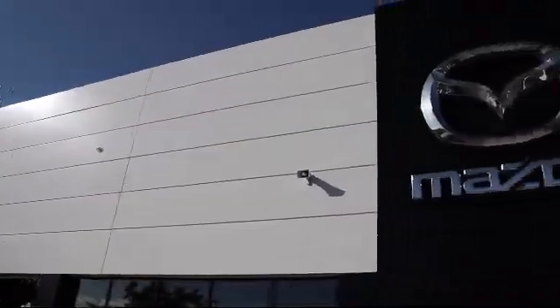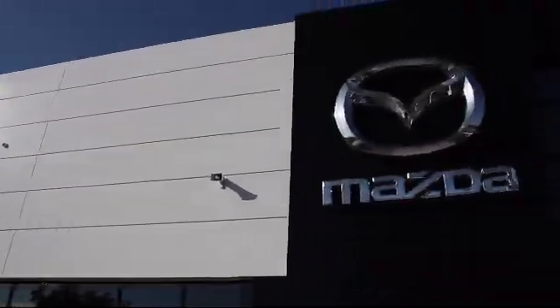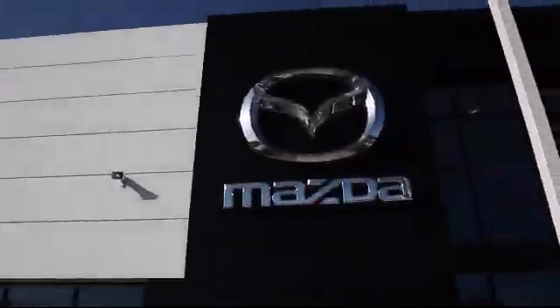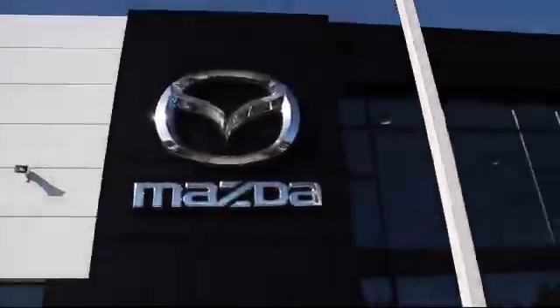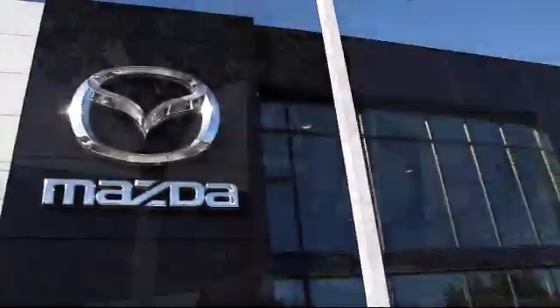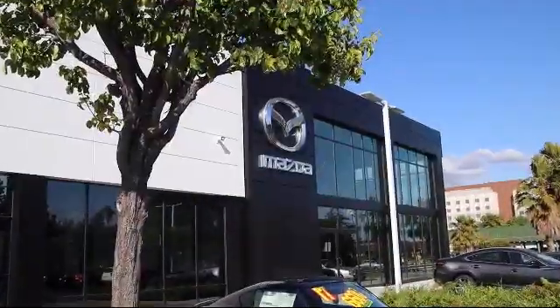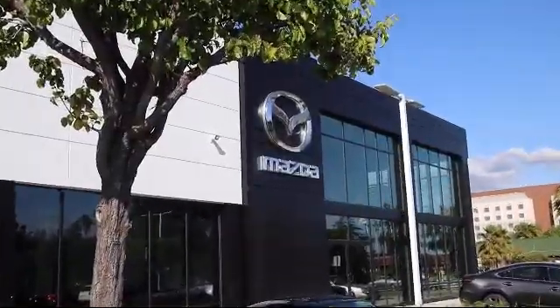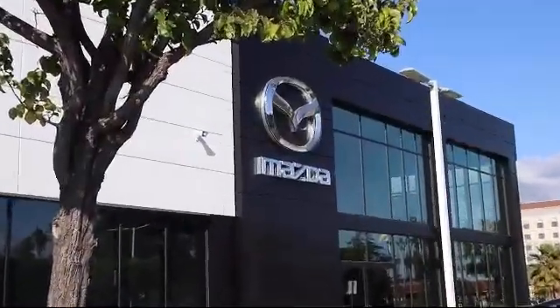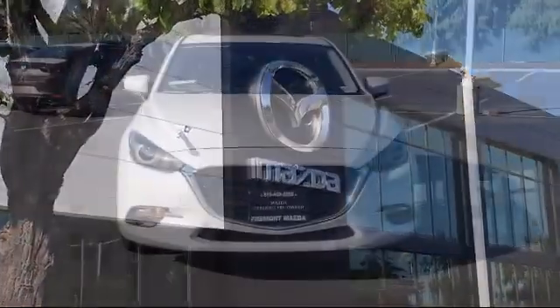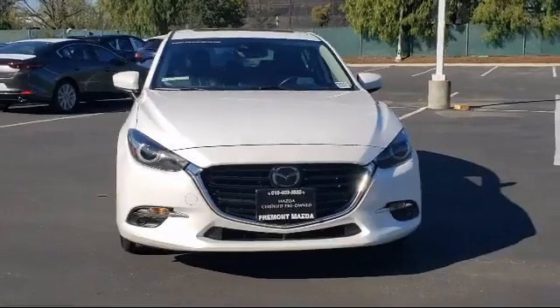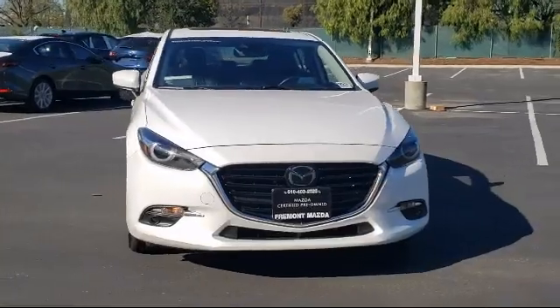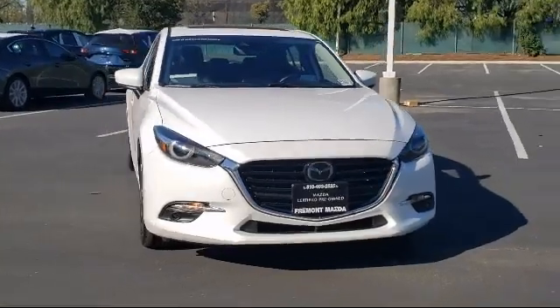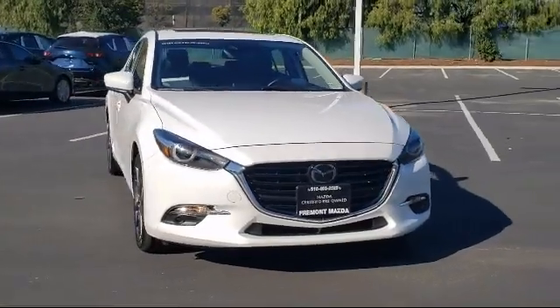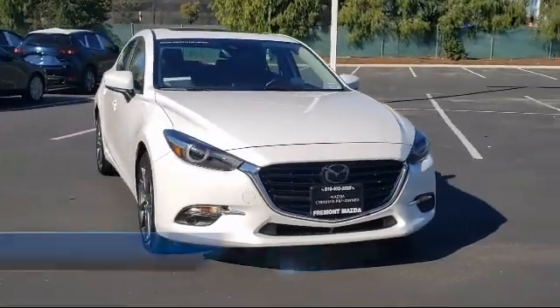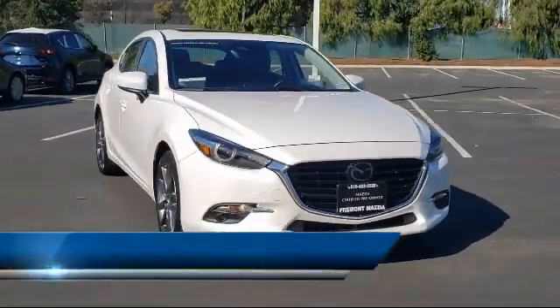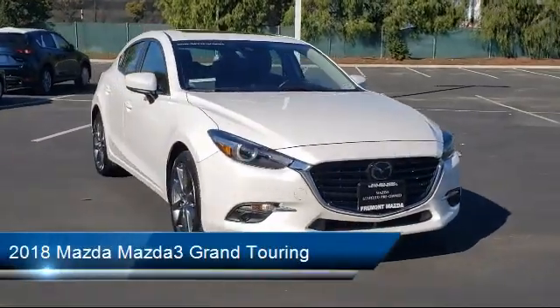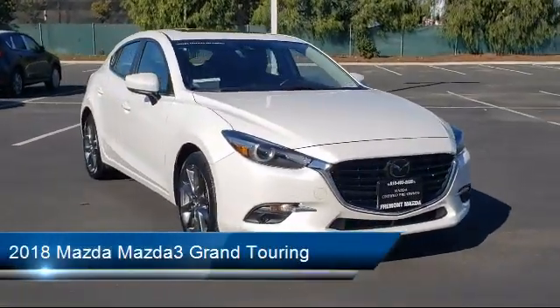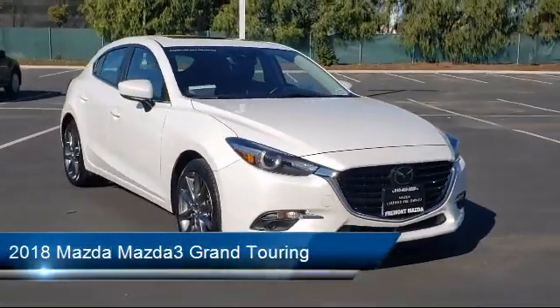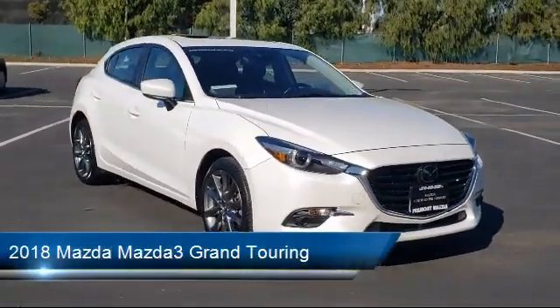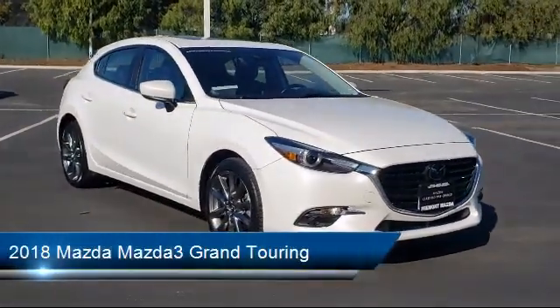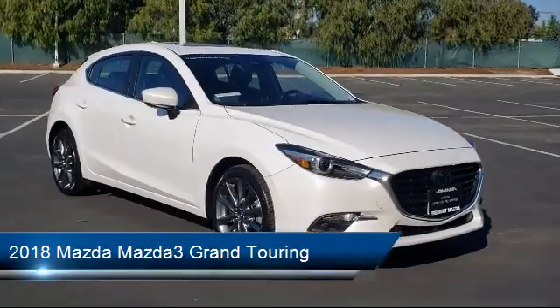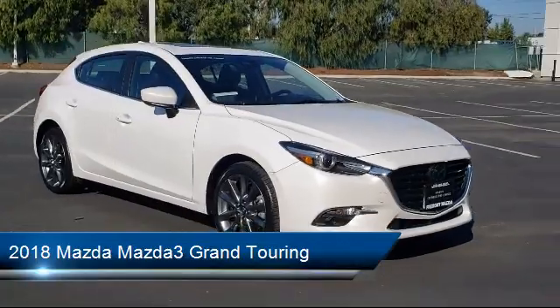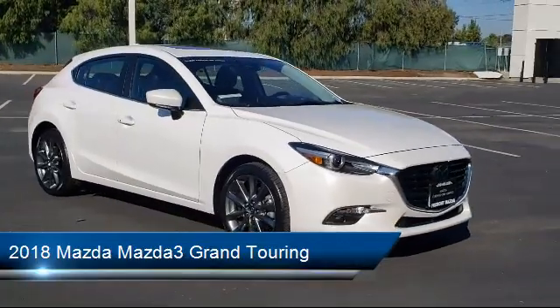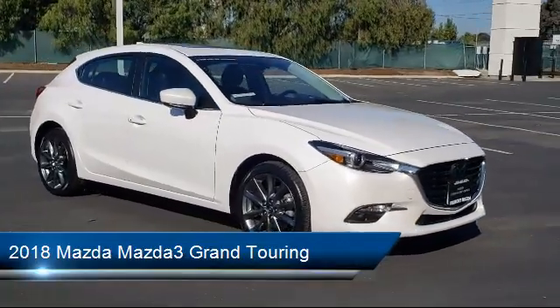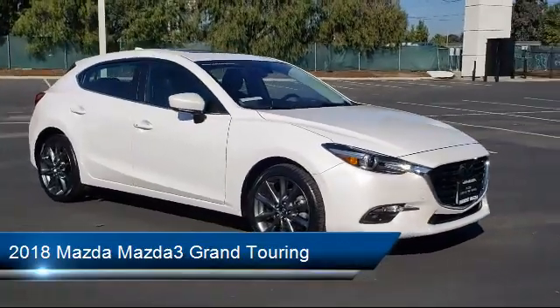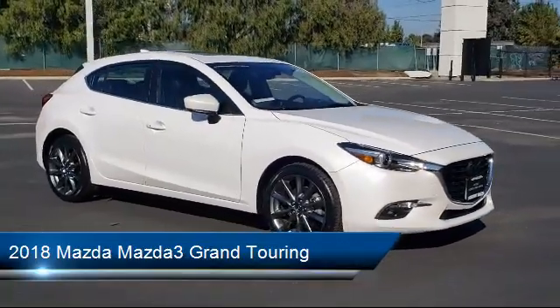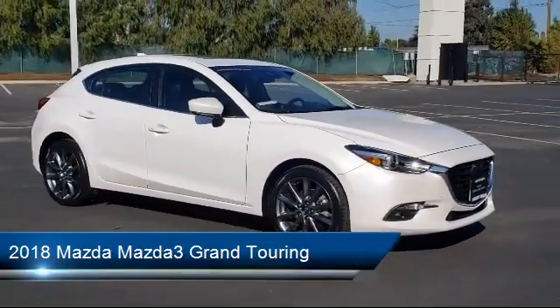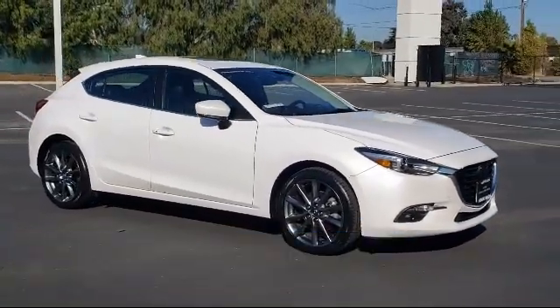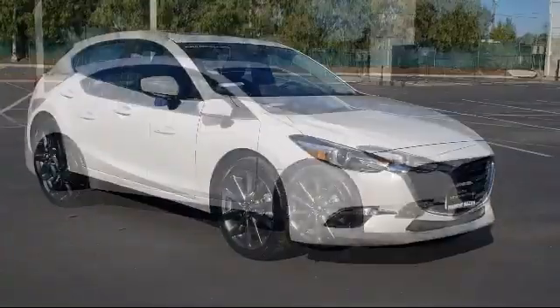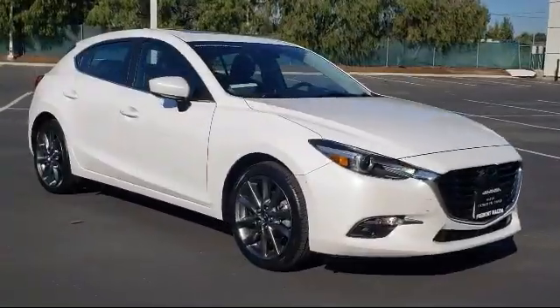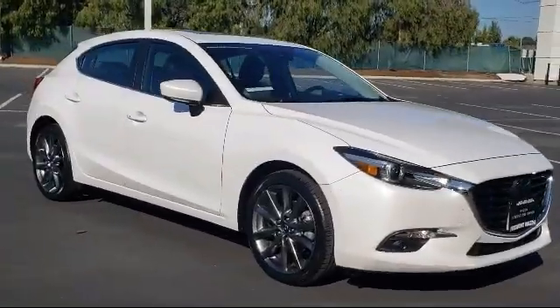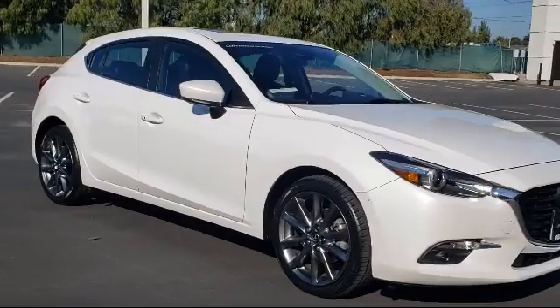Welcome to Fremont Mazda and here's a look at another one of our certified pre-owned vehicles from our inventory. It comes equipped with navigation, heated front seats, rain sensitive windshield wipers, alloy wheels, and a Bose premium audio system.